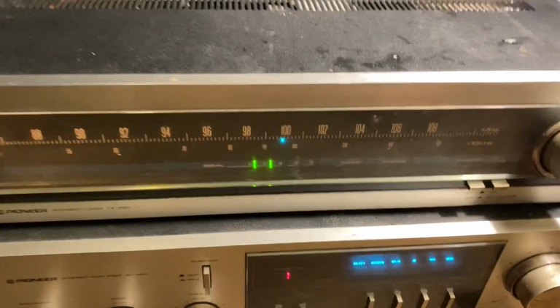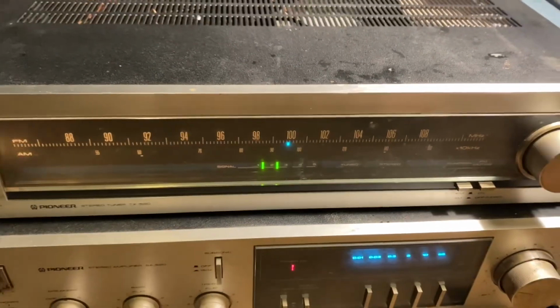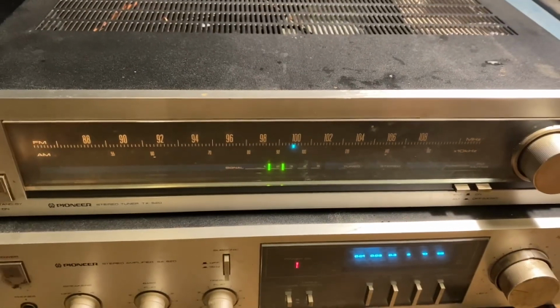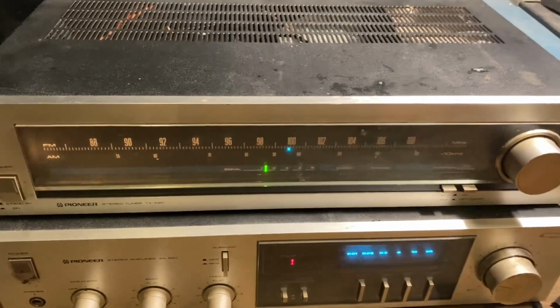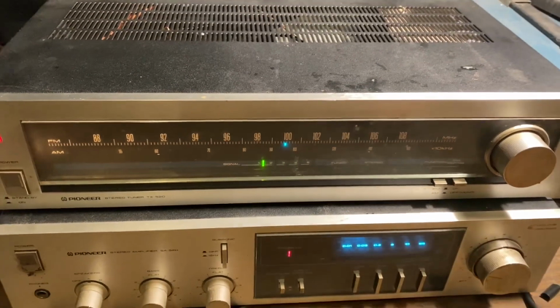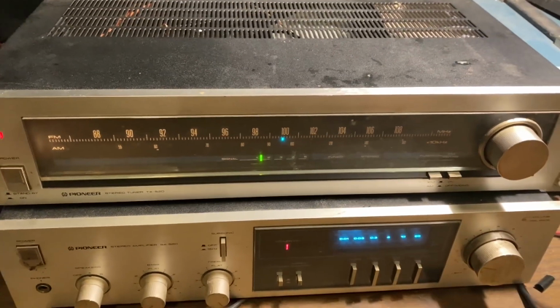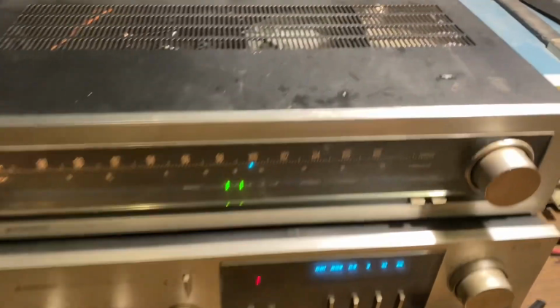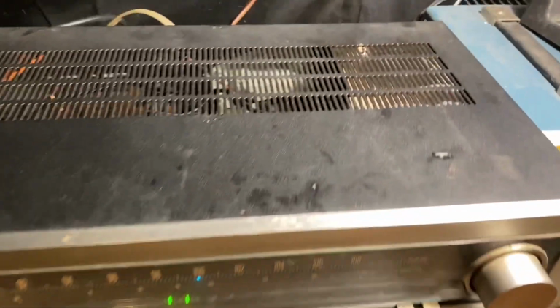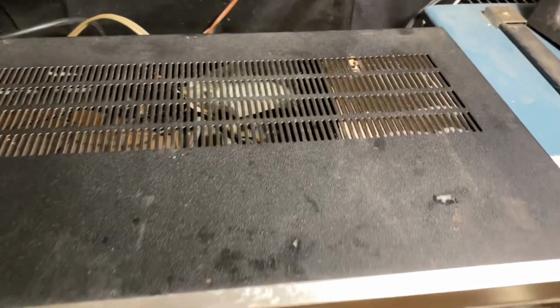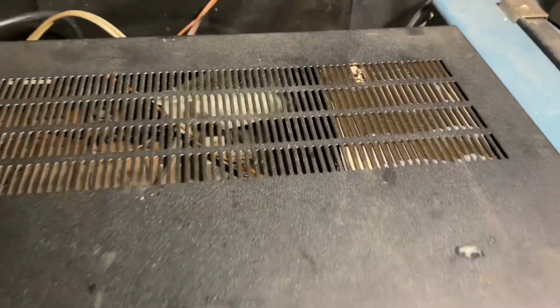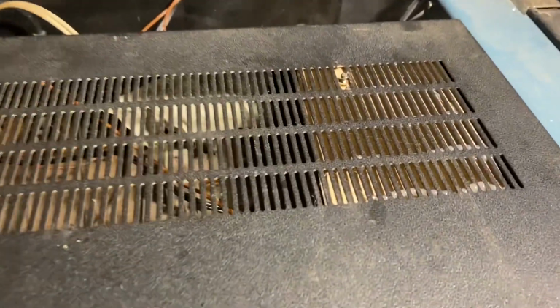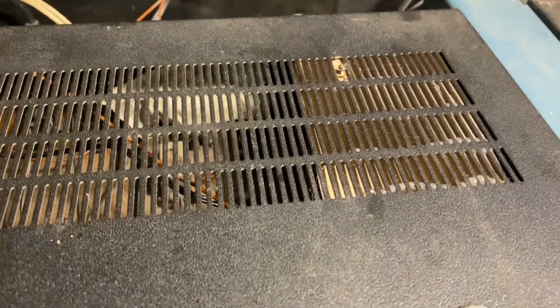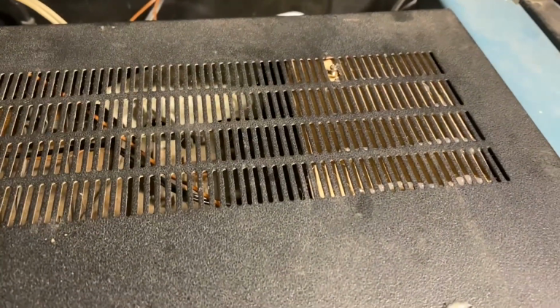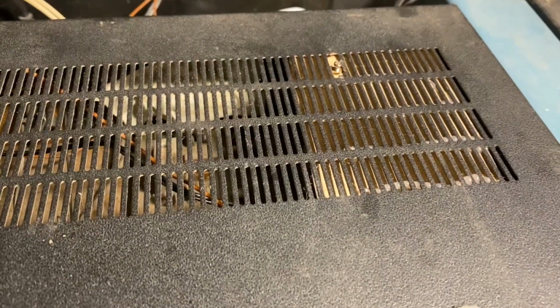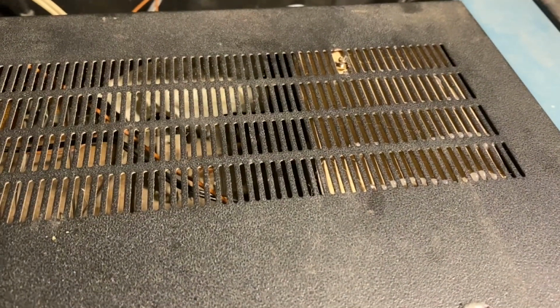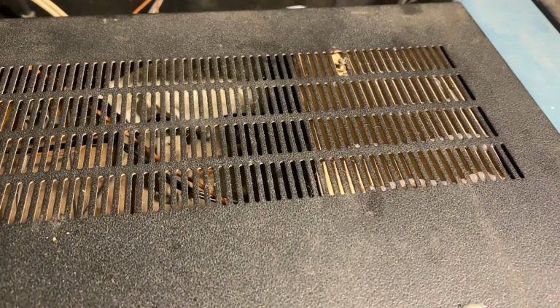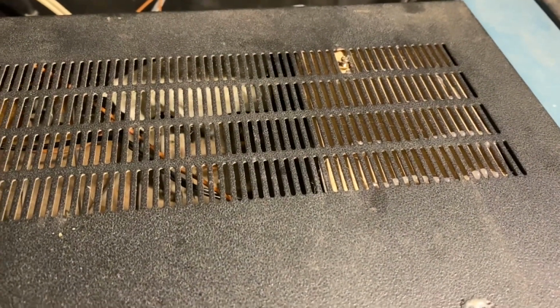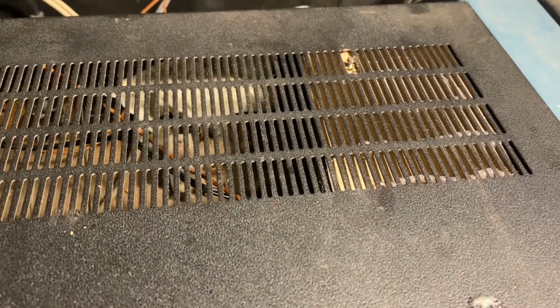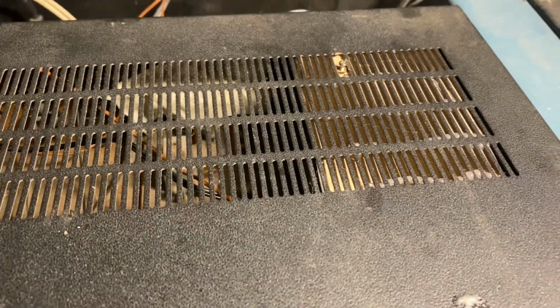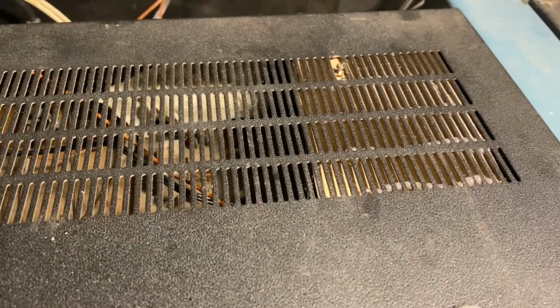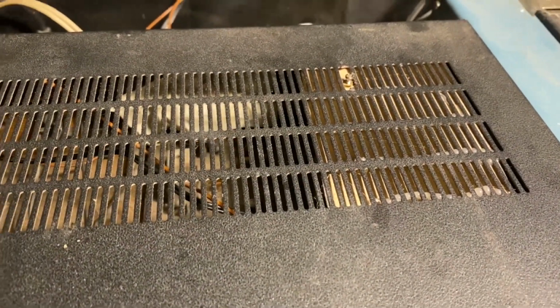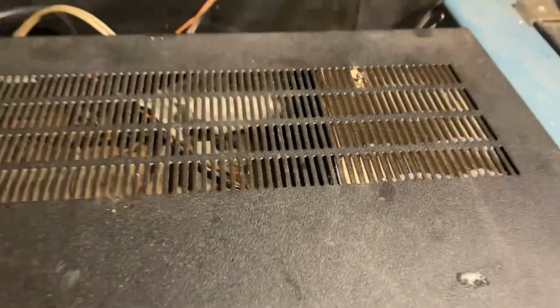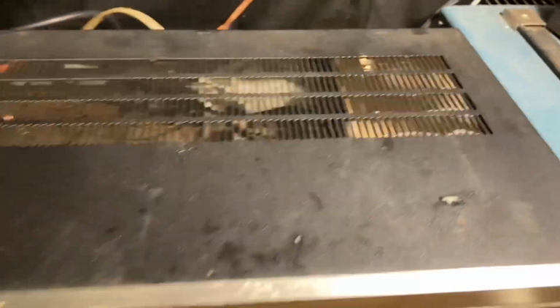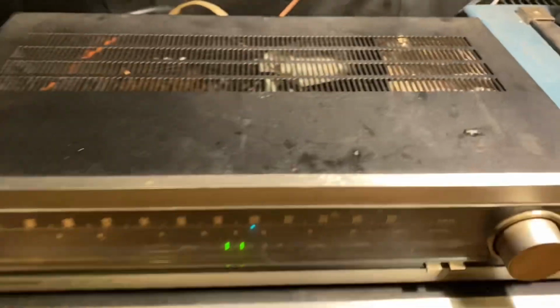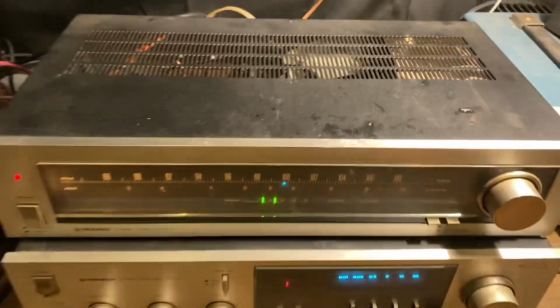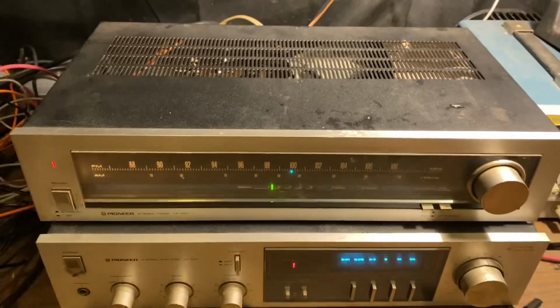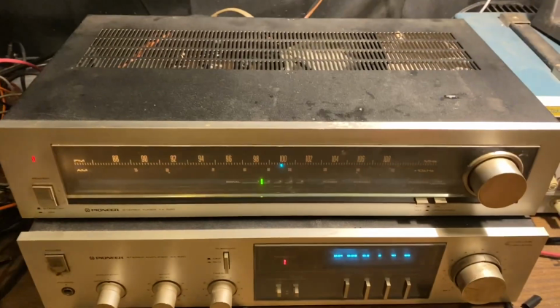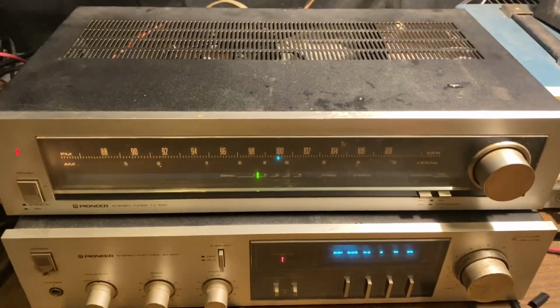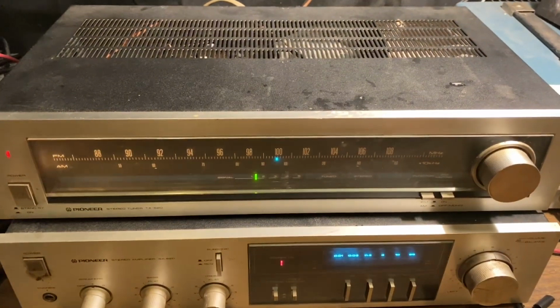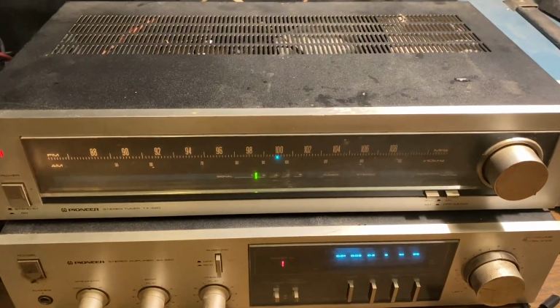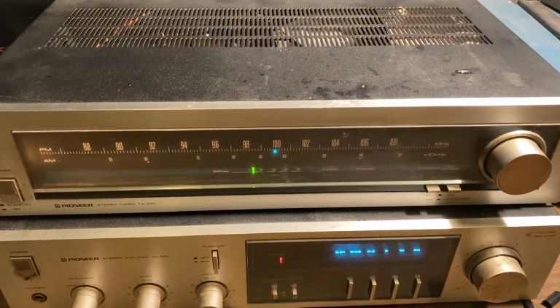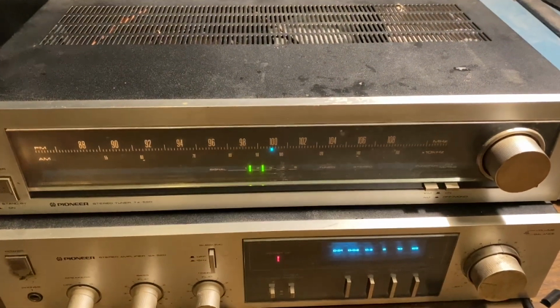No shortwave receiver would be complete without a BFO, and I made one of those — that's what's inside there. We'll talk about that in a little bit. So get ready, we're going to open this thing up and I'll show you how it's done.